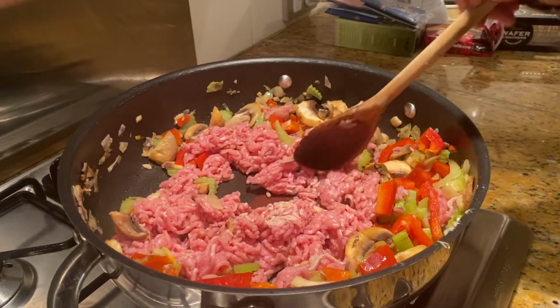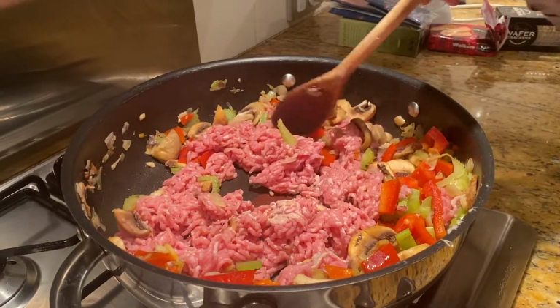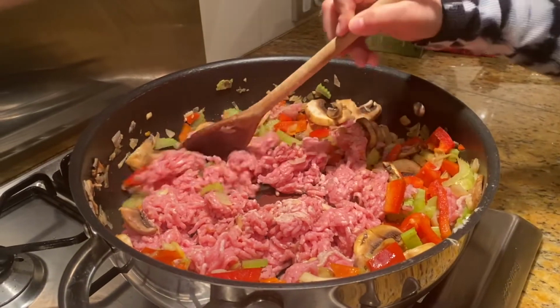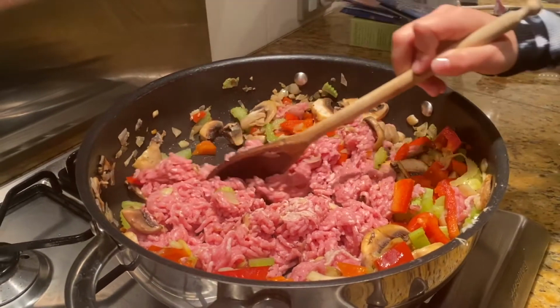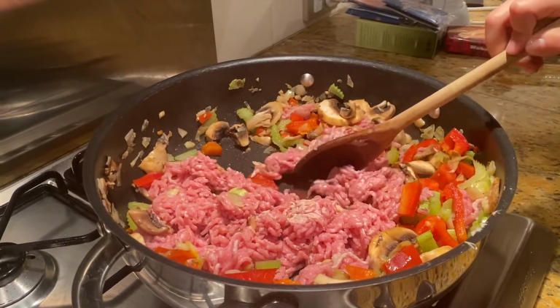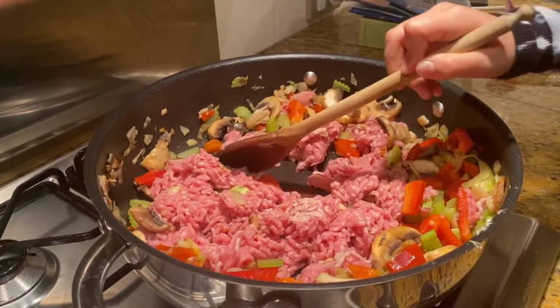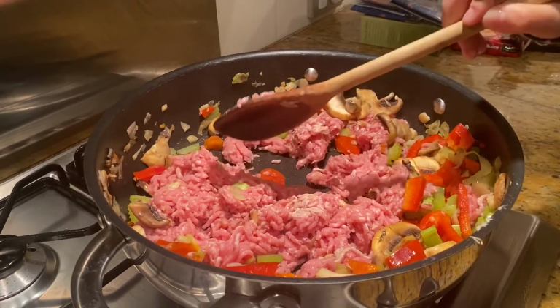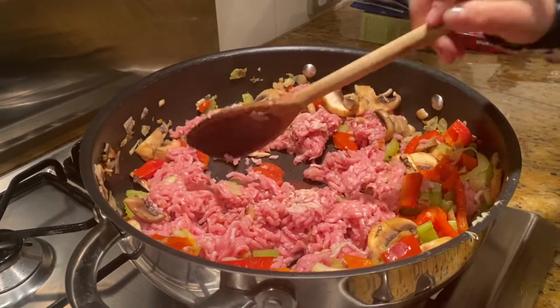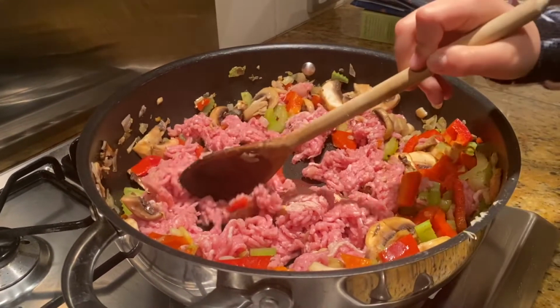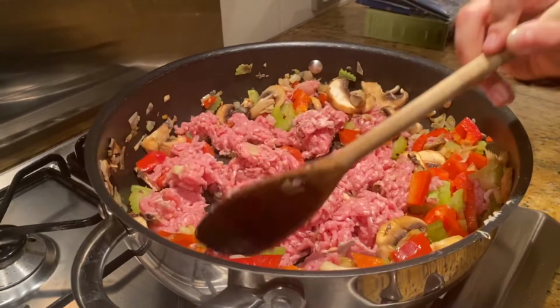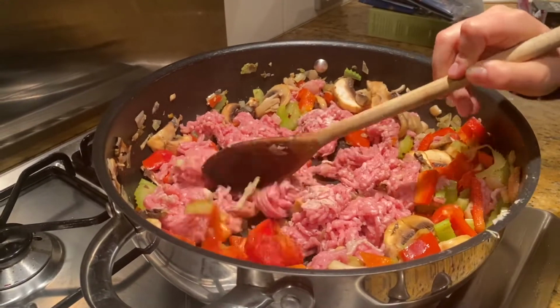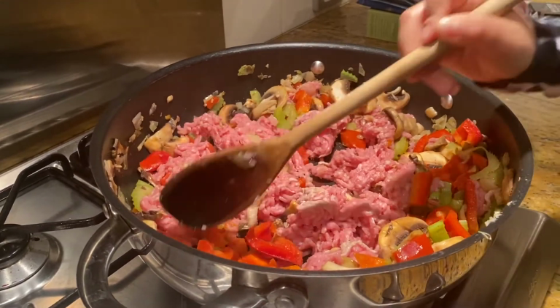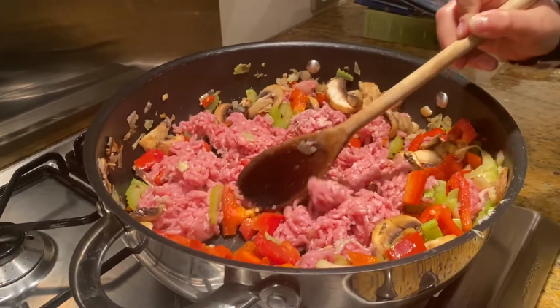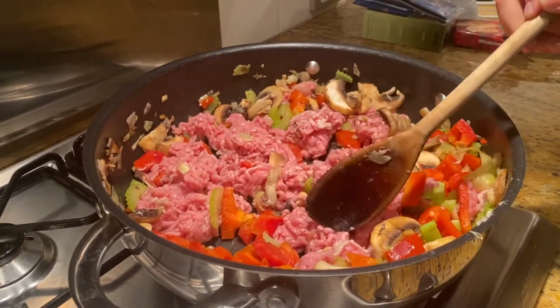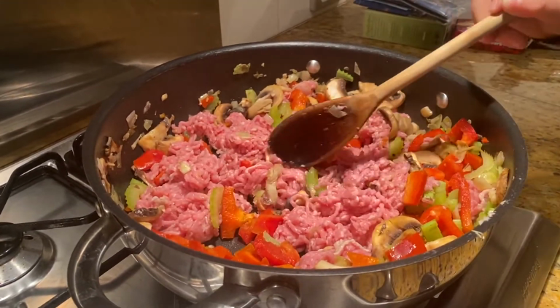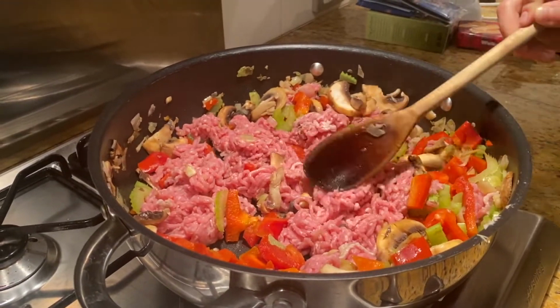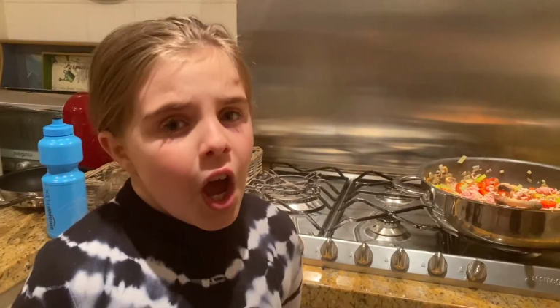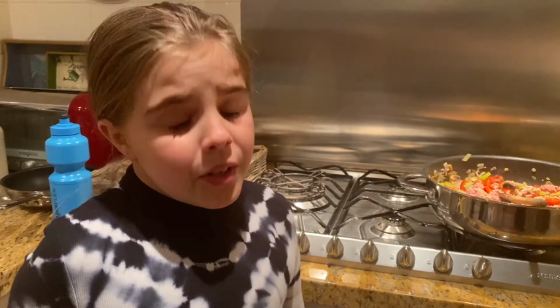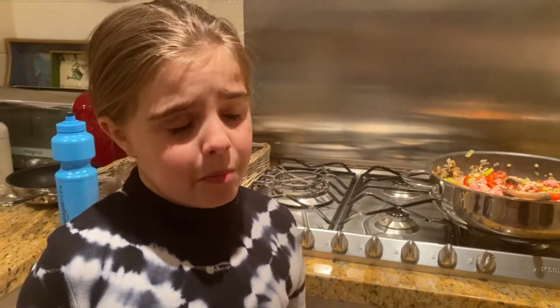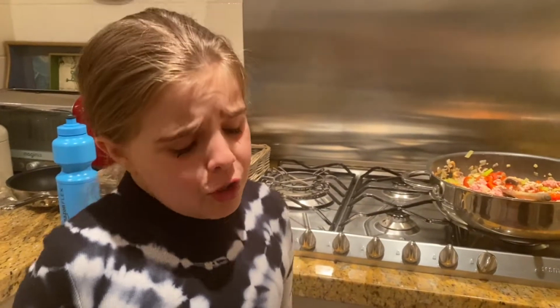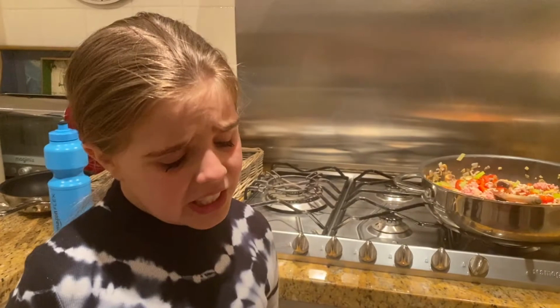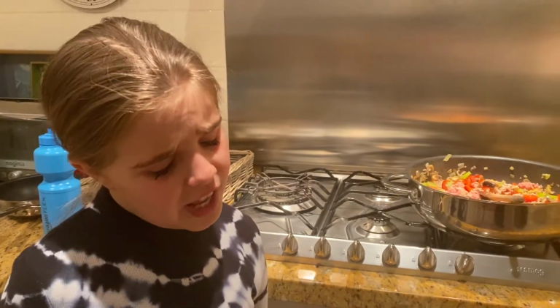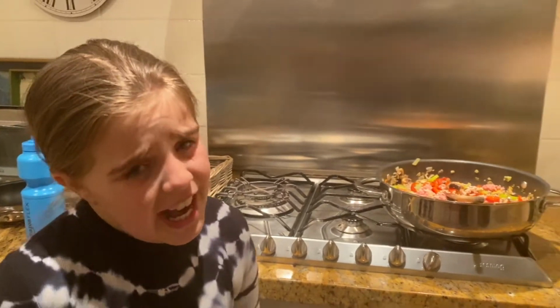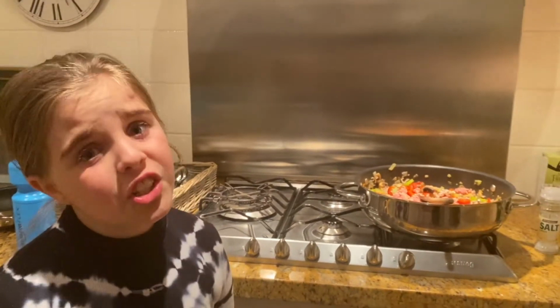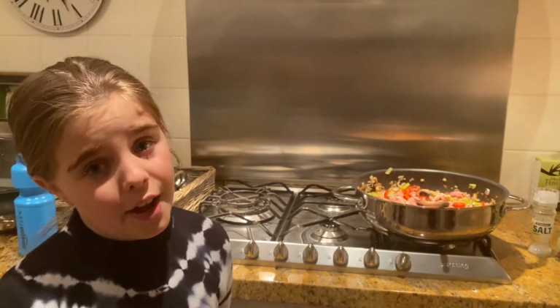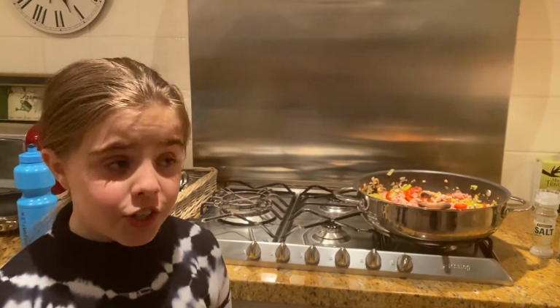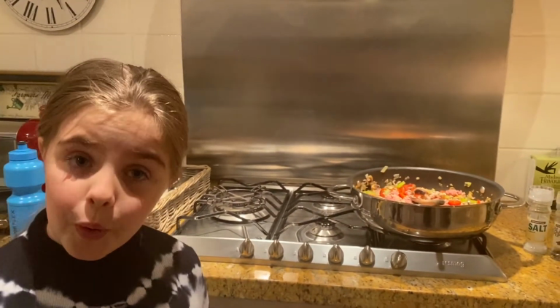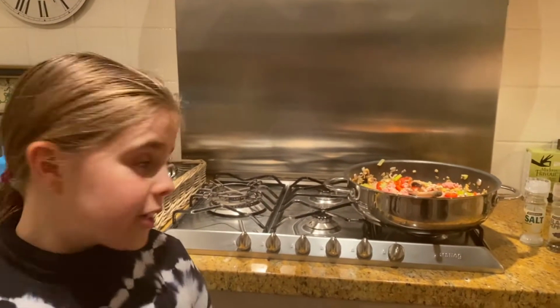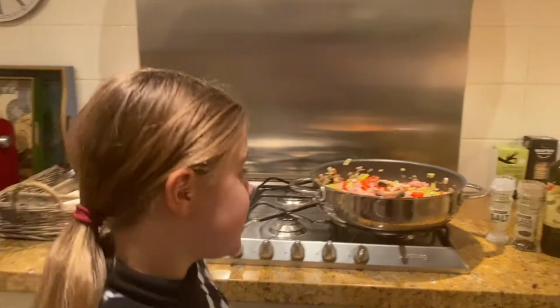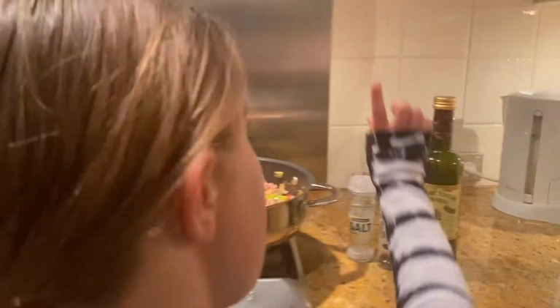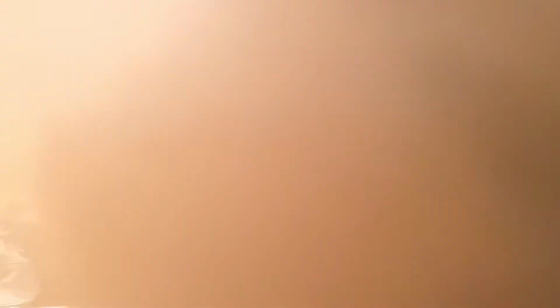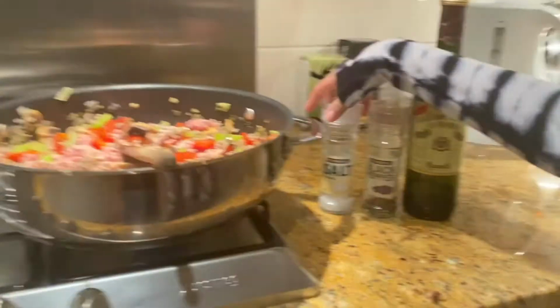Keep turning it over until it browns. Come on, brown — we need to eat, I'm hungry! With speckball you're basically going to add anything you have, so what we're going to use is salt...